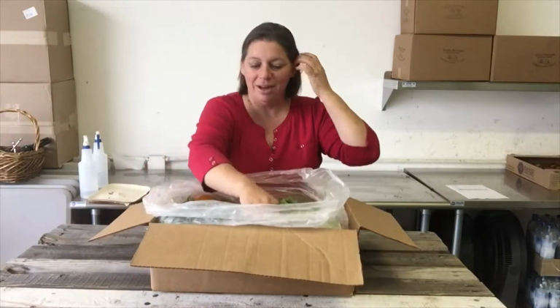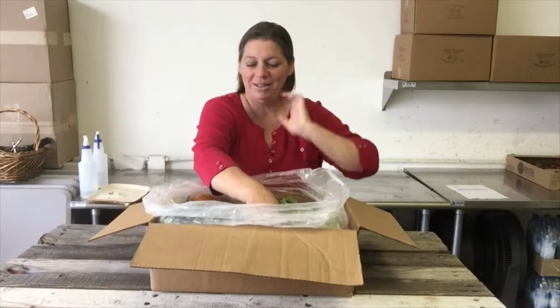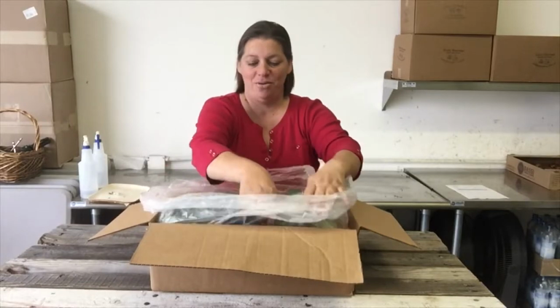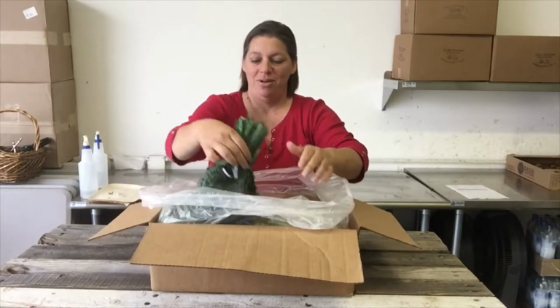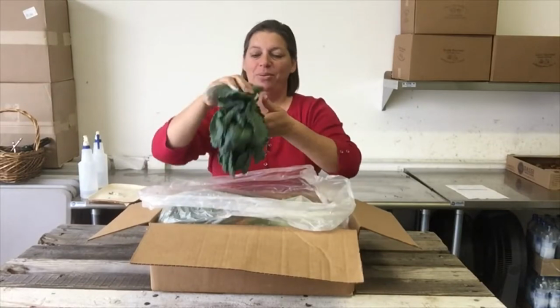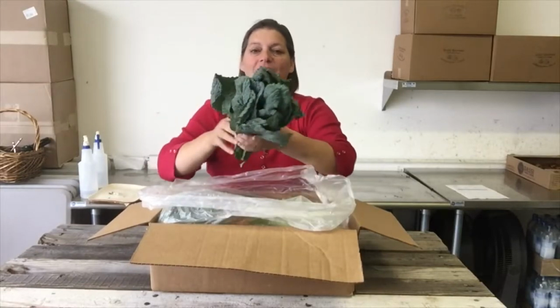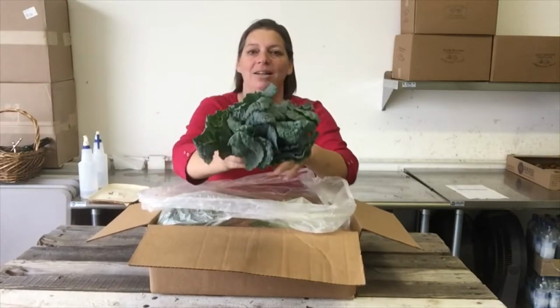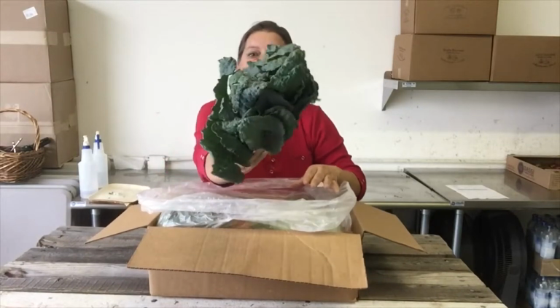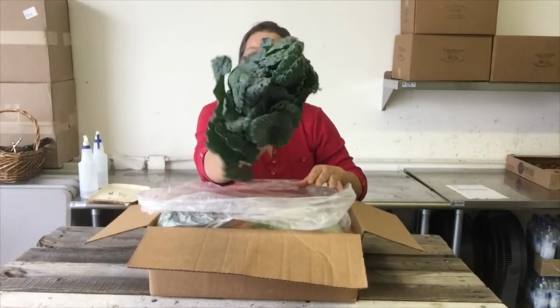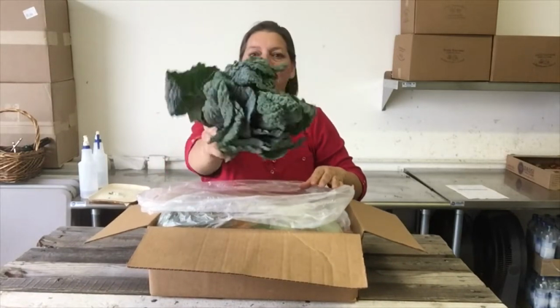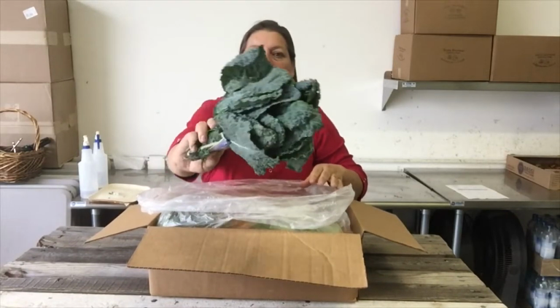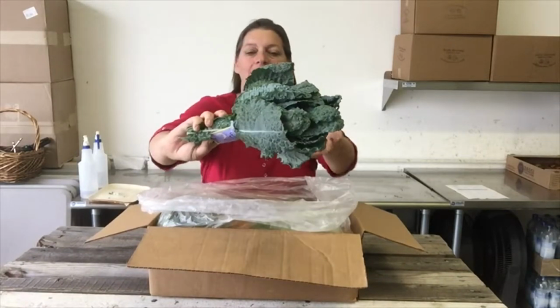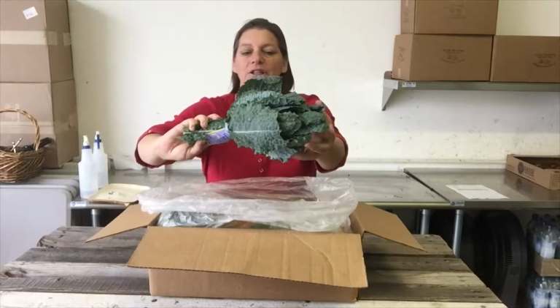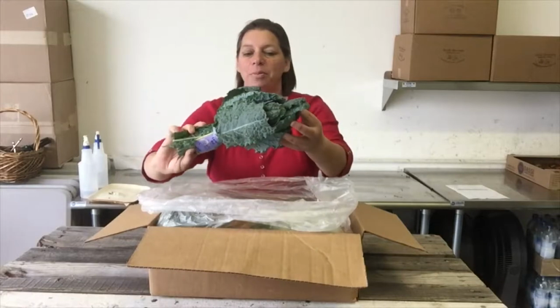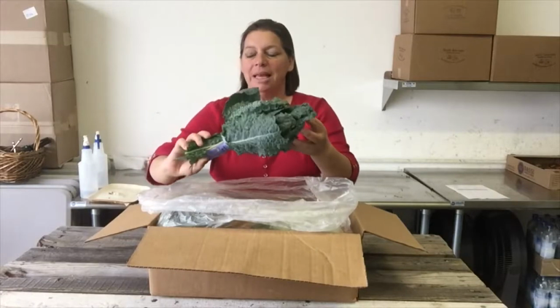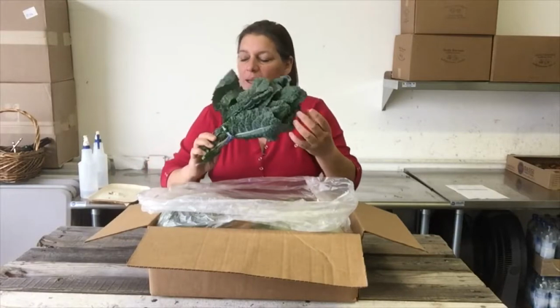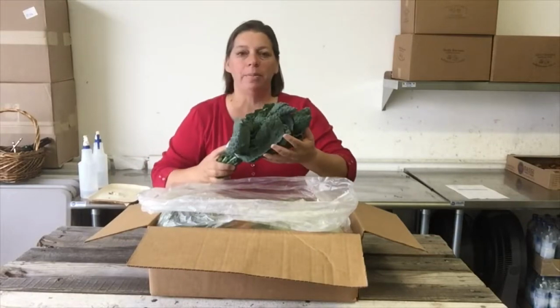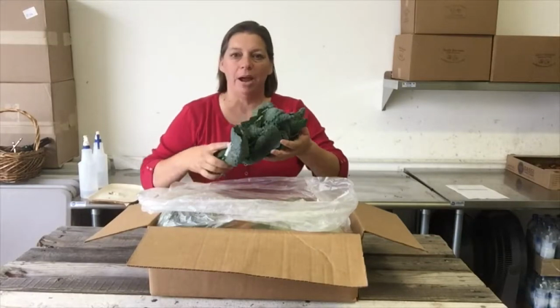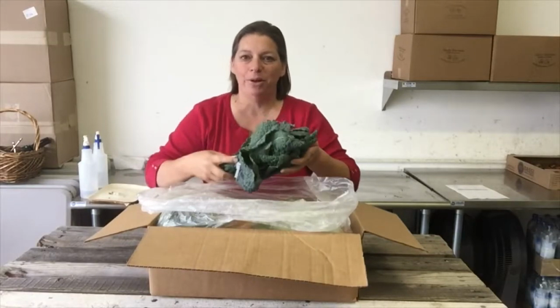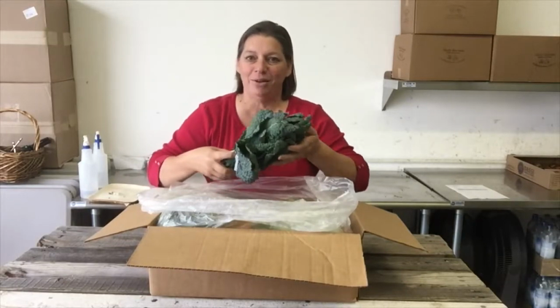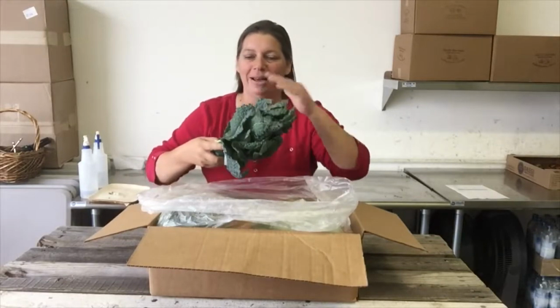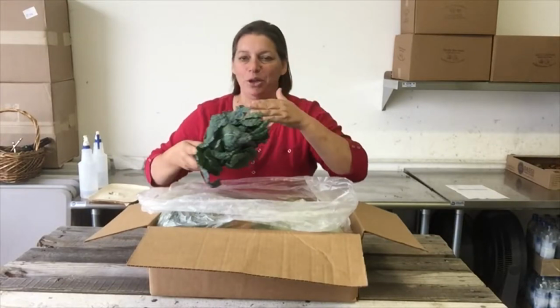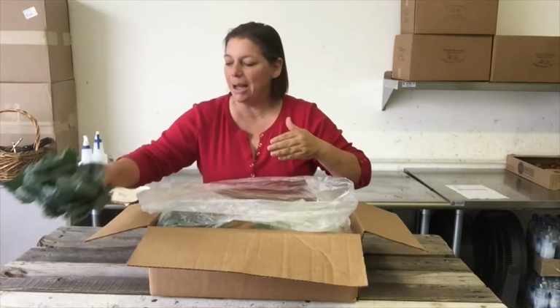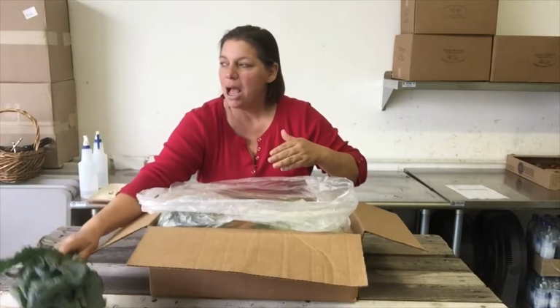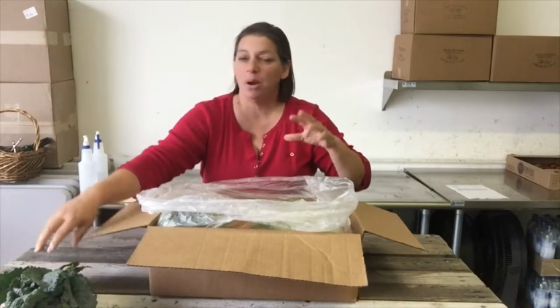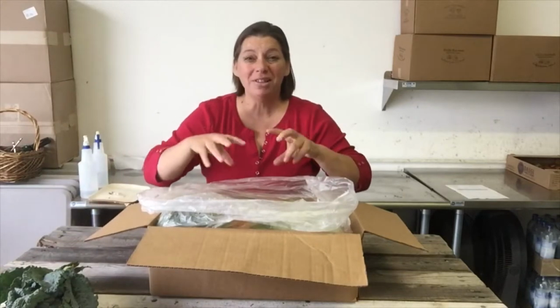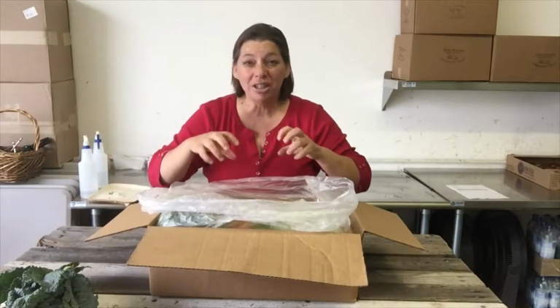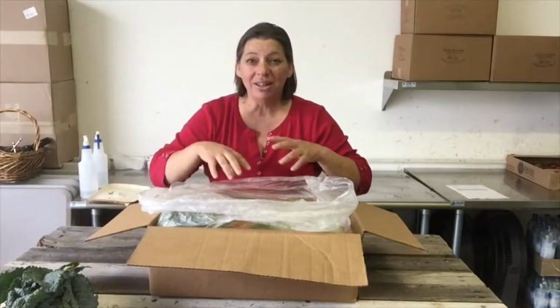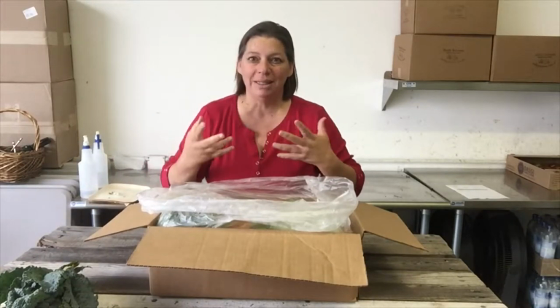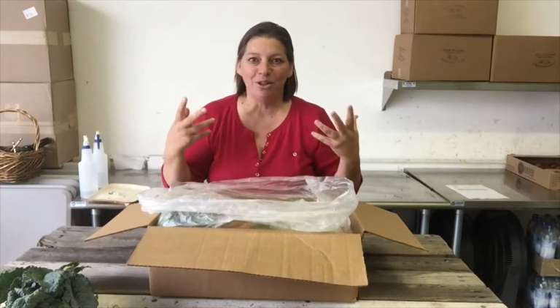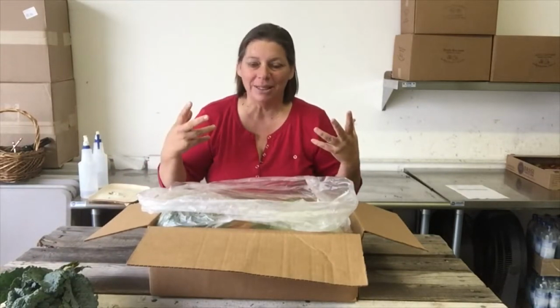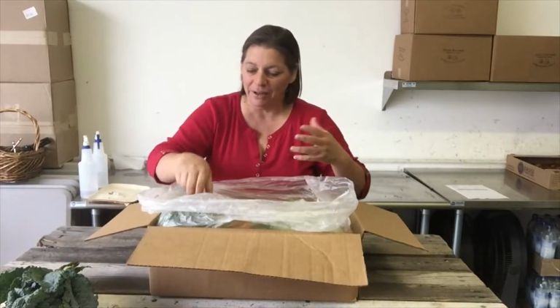We've got lovely kale, and you know some people say that kale can be bitter. I hope you know the secret — when you cut it up, go ahead and massage it a little. It really takes all the bitterness out of it.